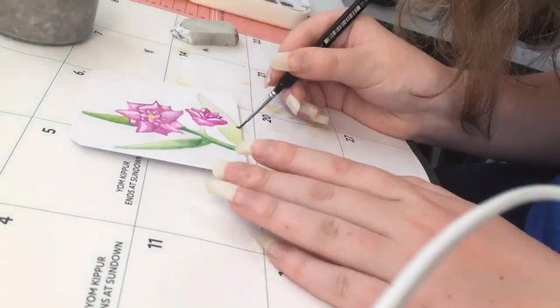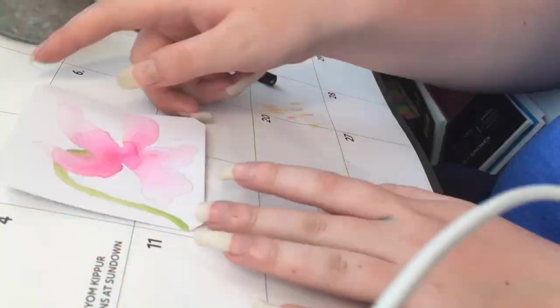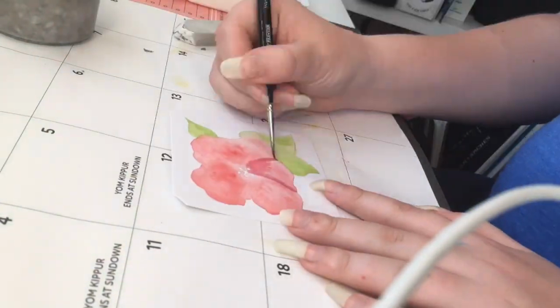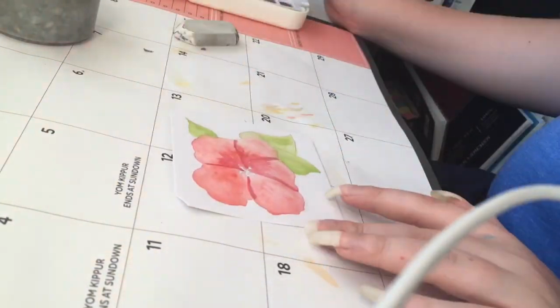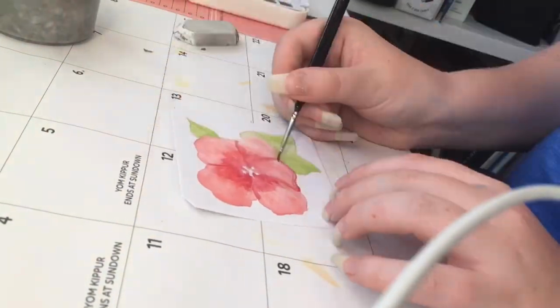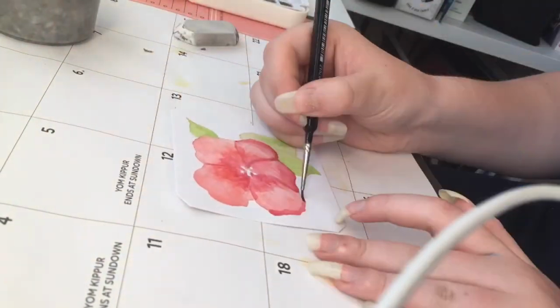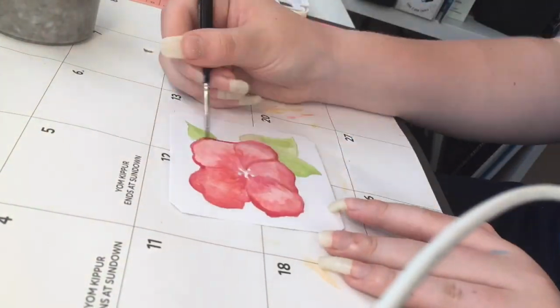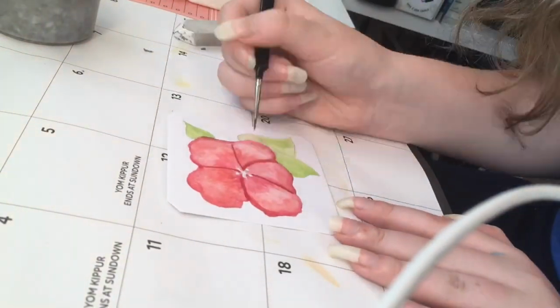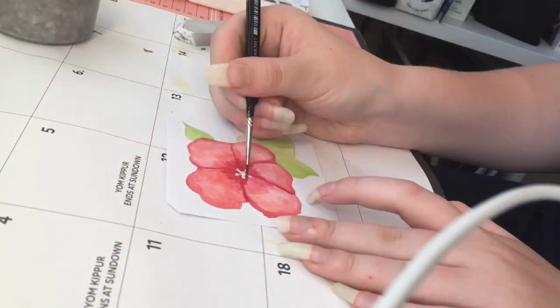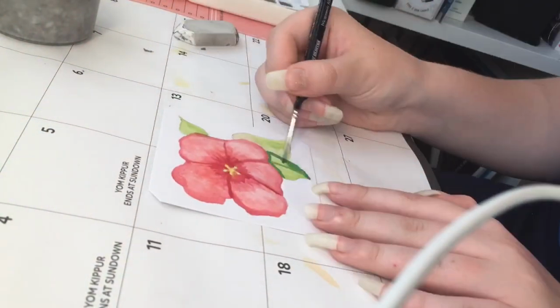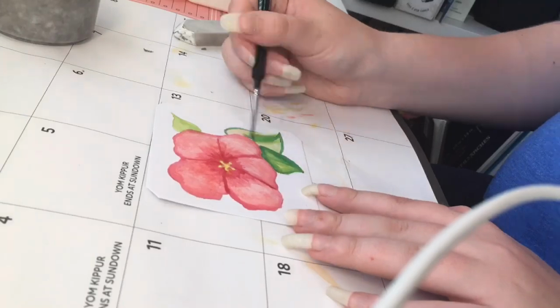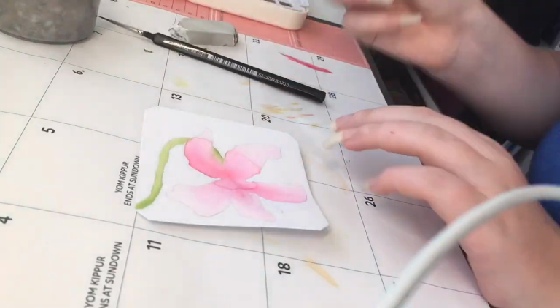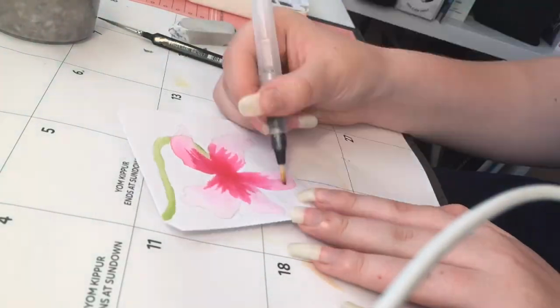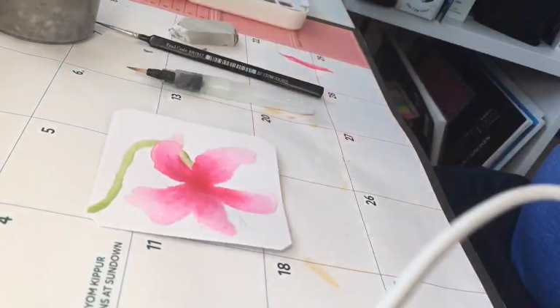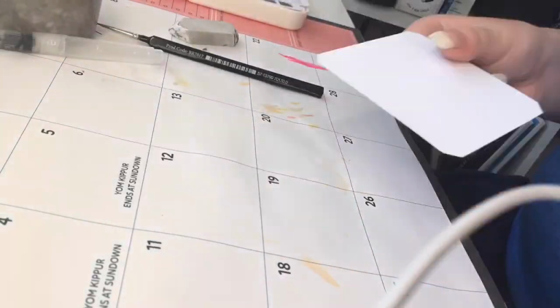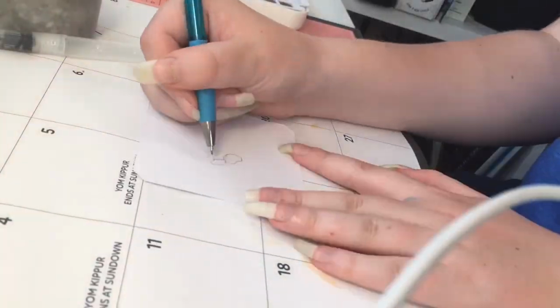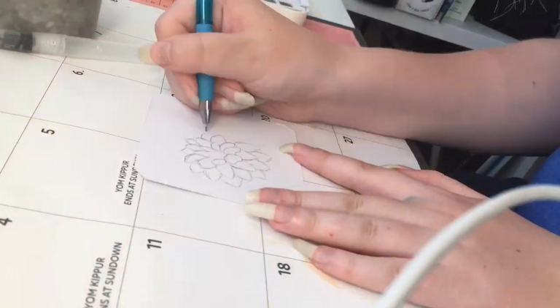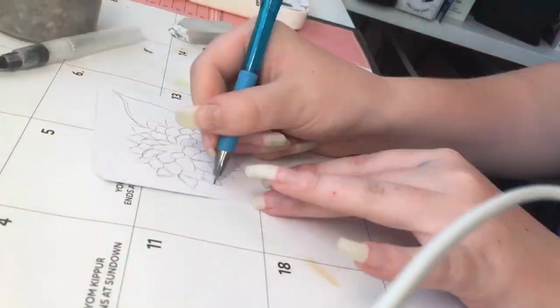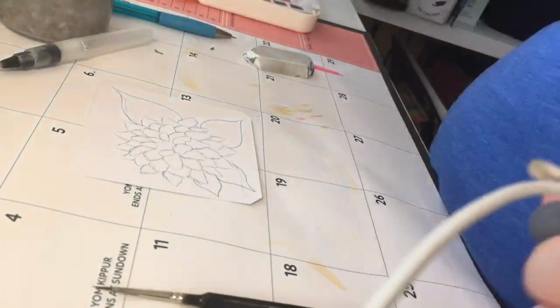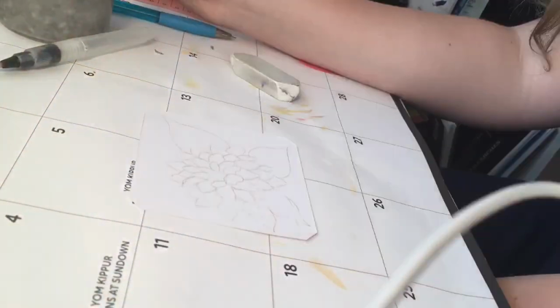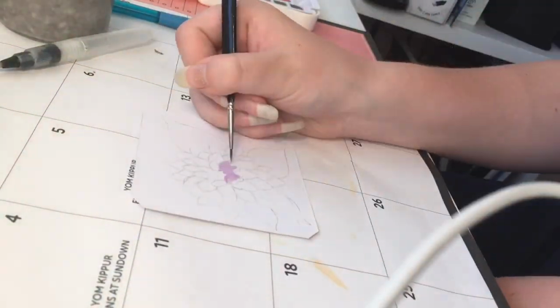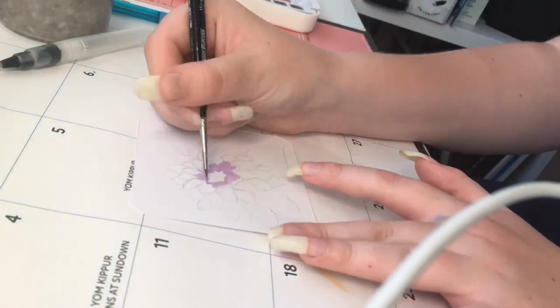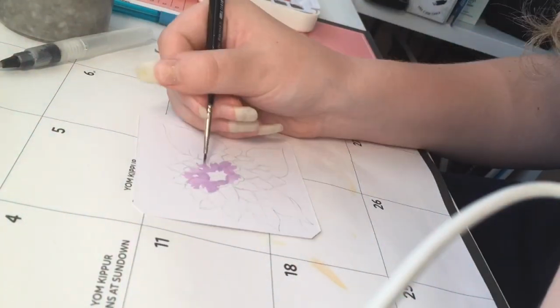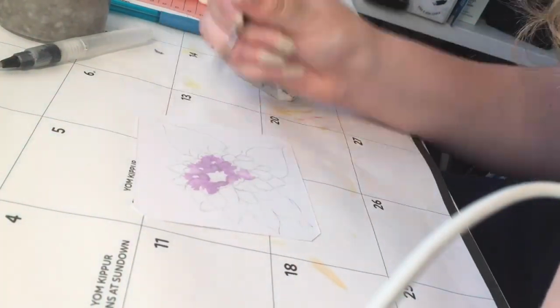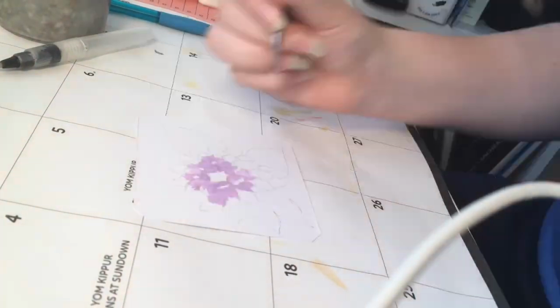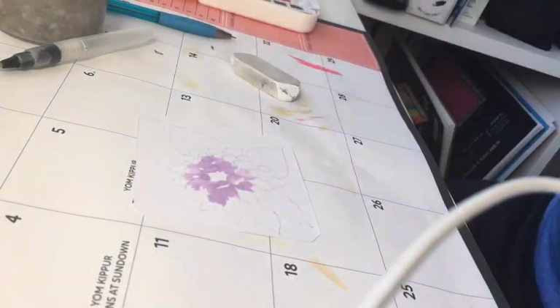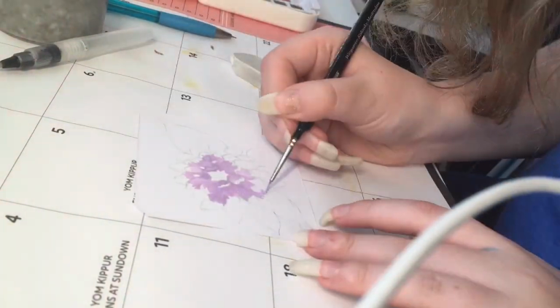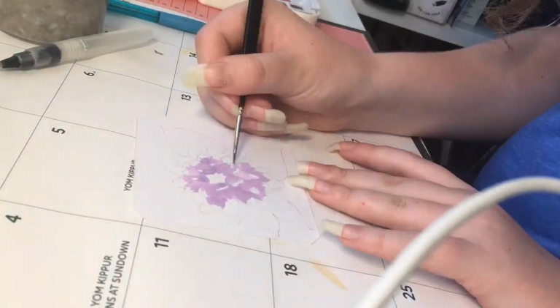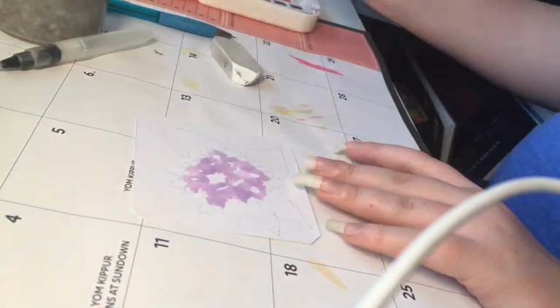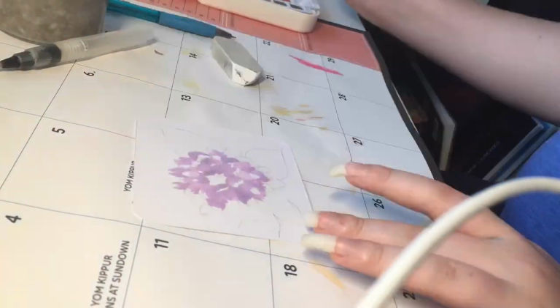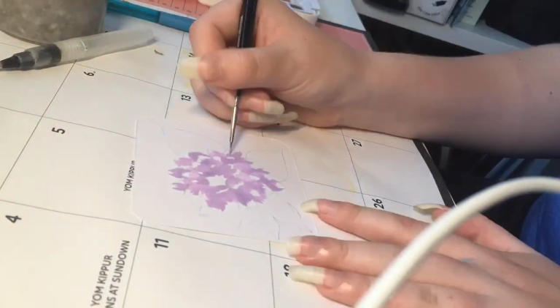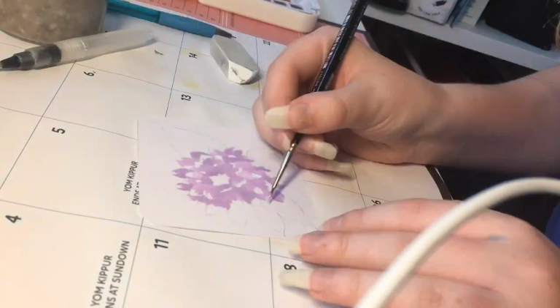So yeah, I decided to do some little flowers. They're all based on pictures that I've taken, so it's kind of fun to do things based on your own photos instead of photos you just find online.